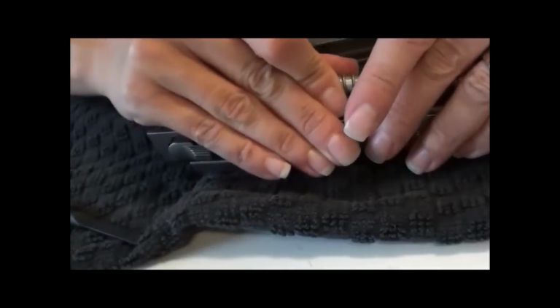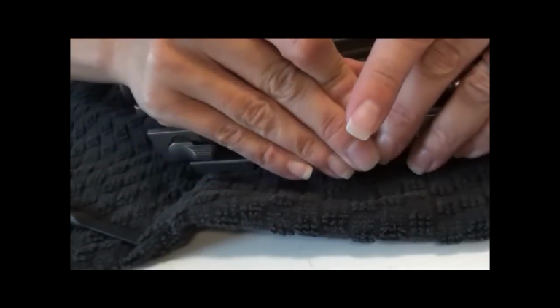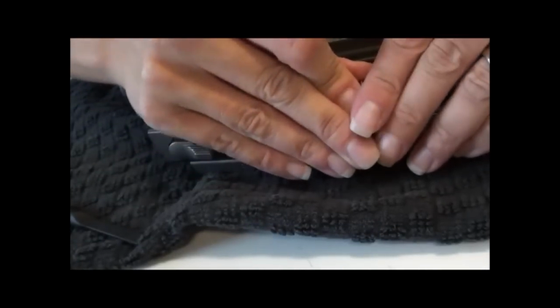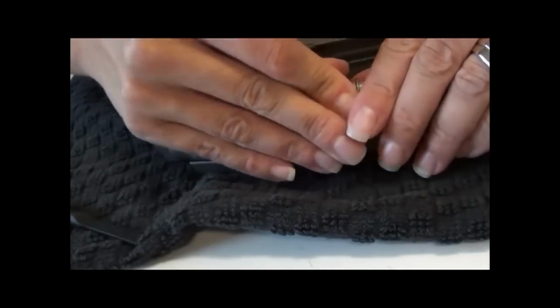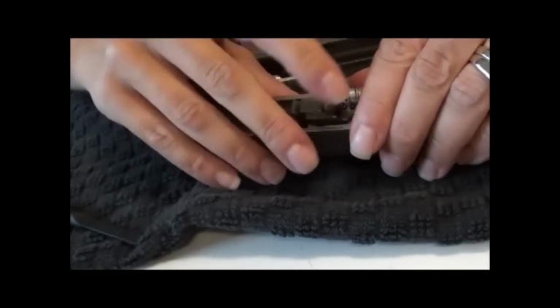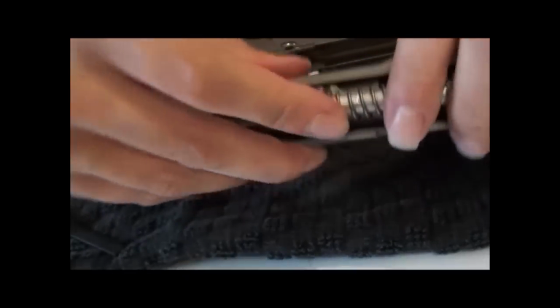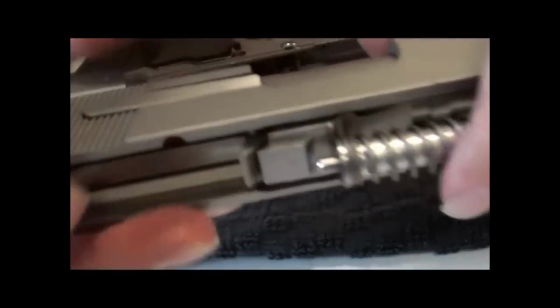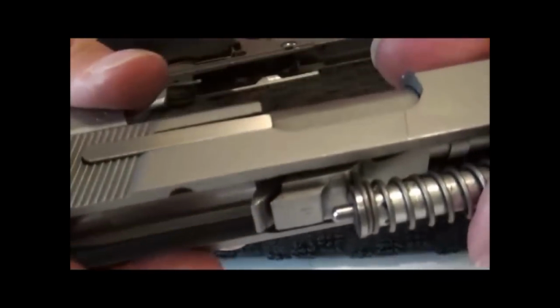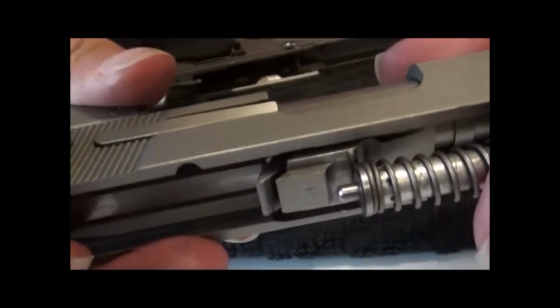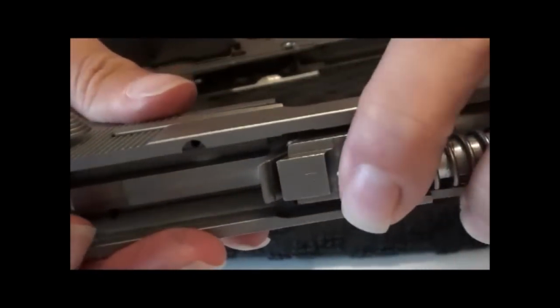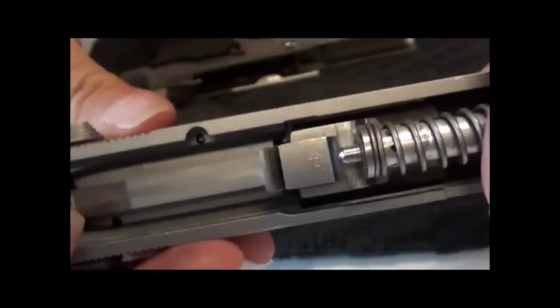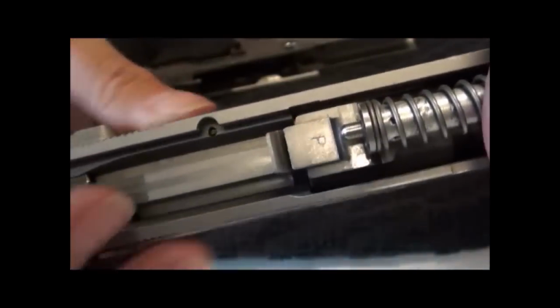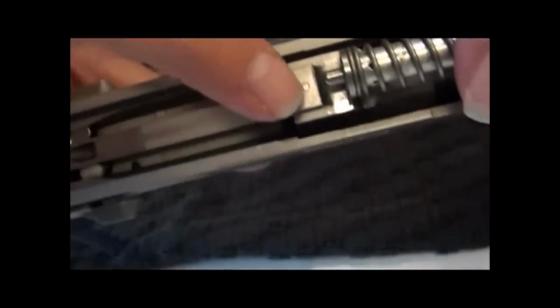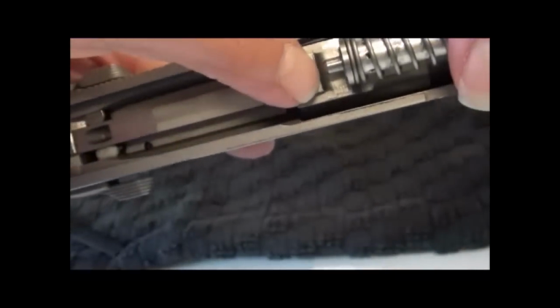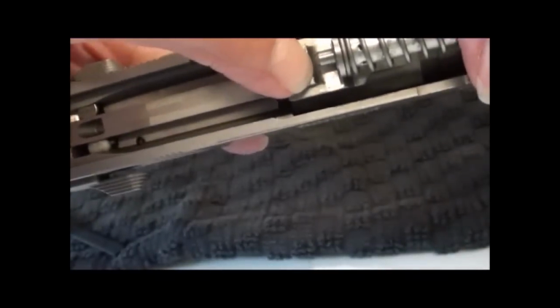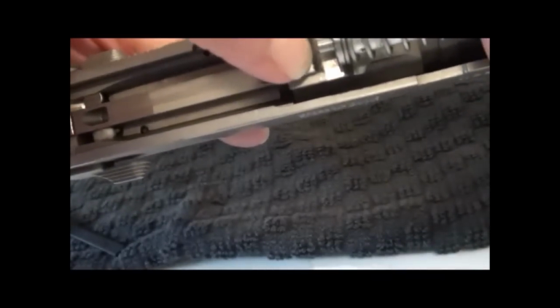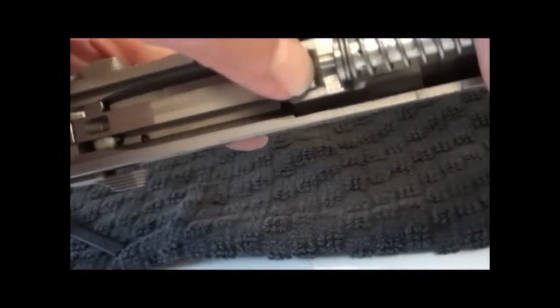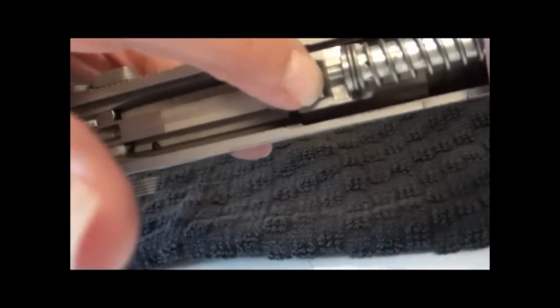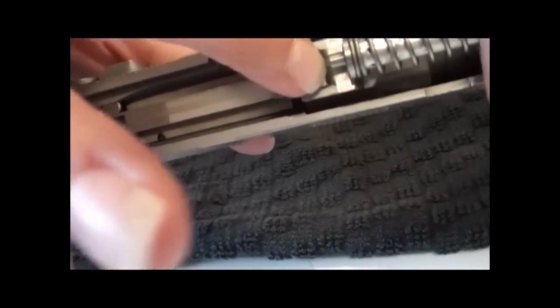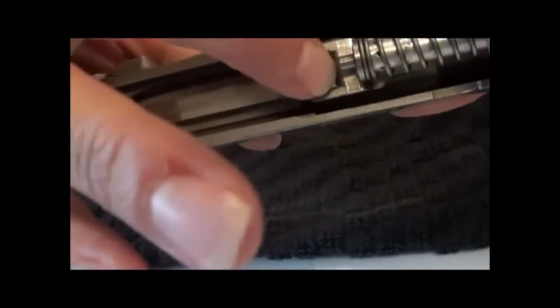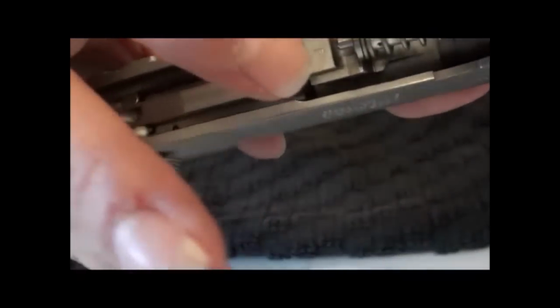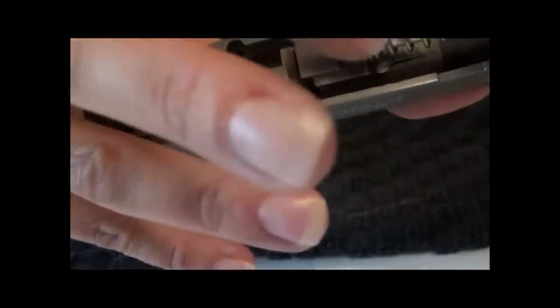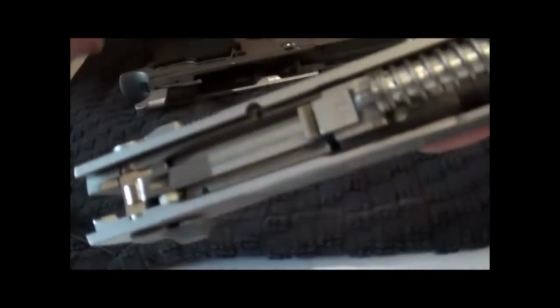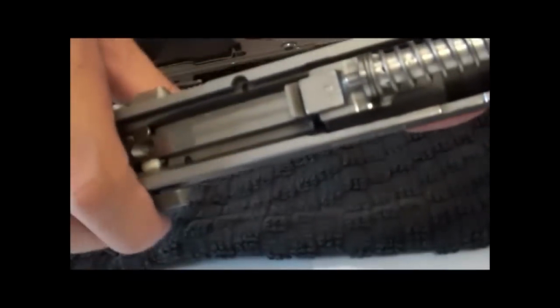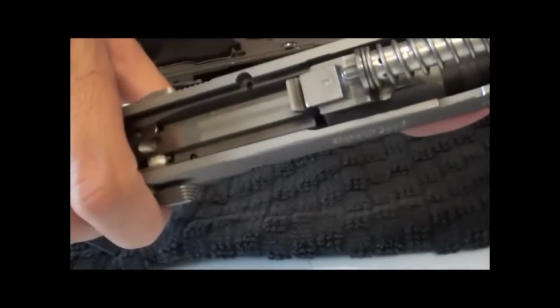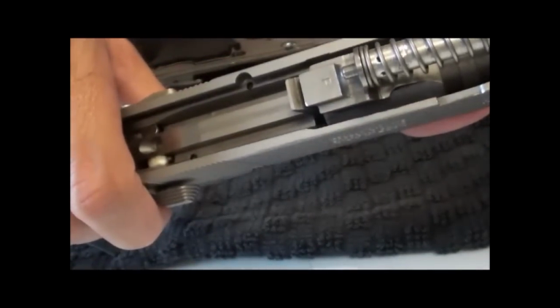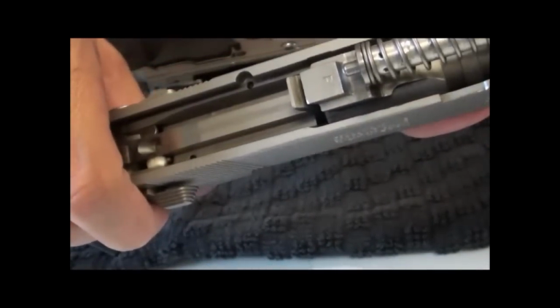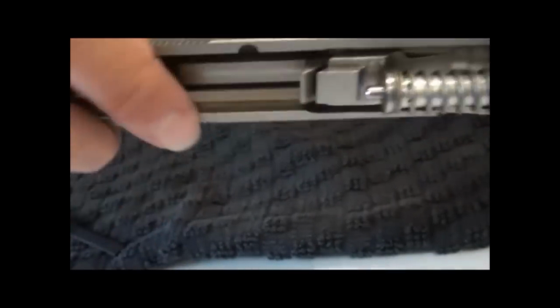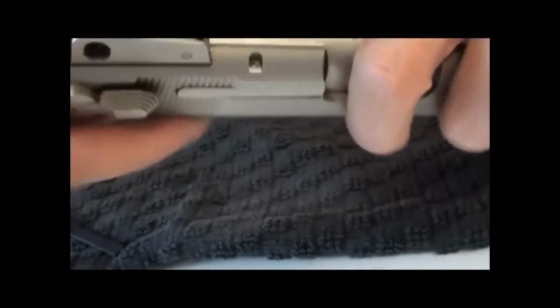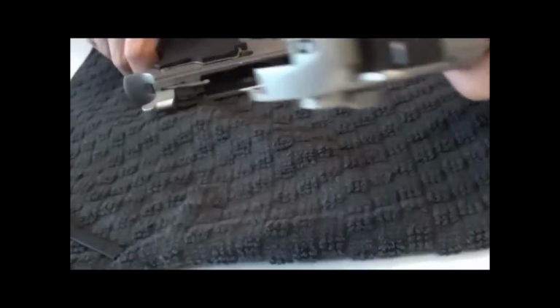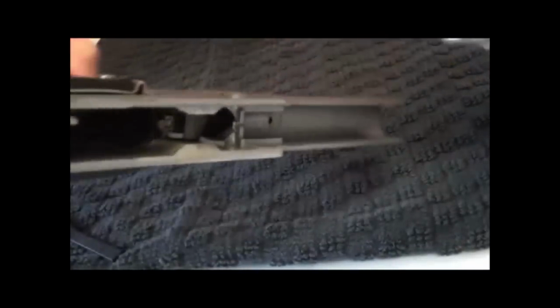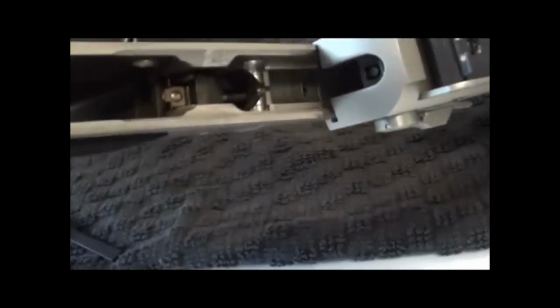But then it'll slip off and fly across the room, so be careful about that. You want to place your recoil spring into this little area here and then guide it with your hands so that you don't bend it, and press all the way until you get to that little divot. Make sure that you're not just sitting on this ledge because it will slip off and fly across the room, especially when you start trying to put it back on the frame.